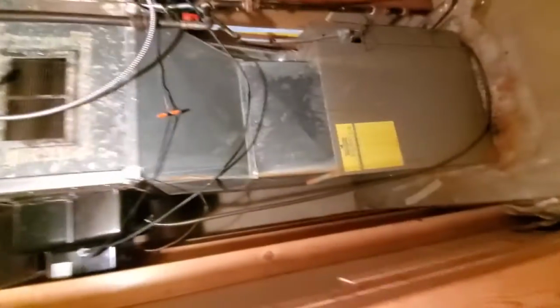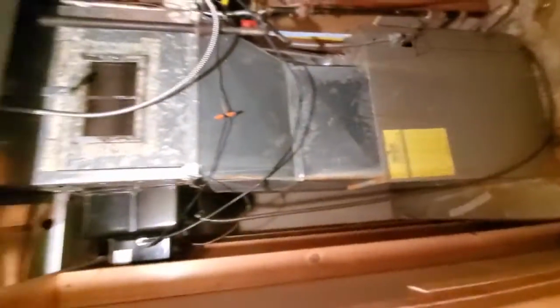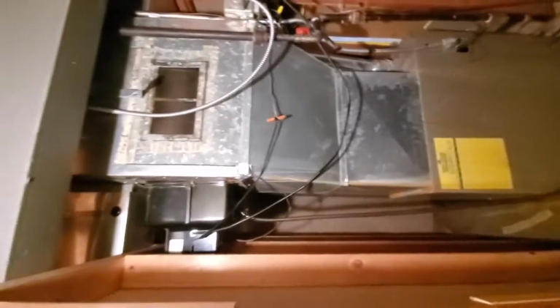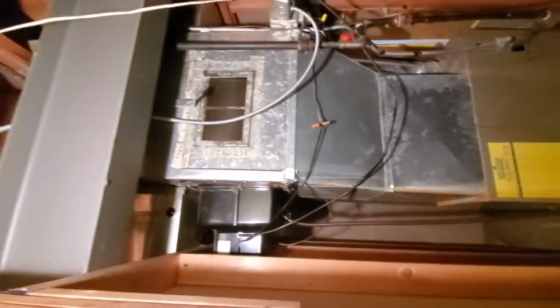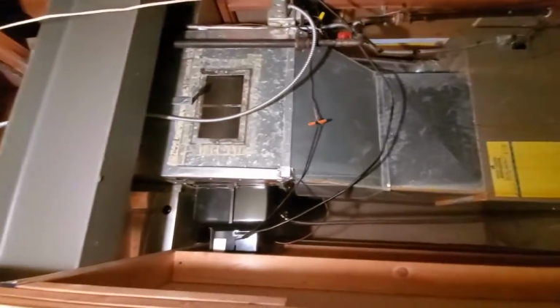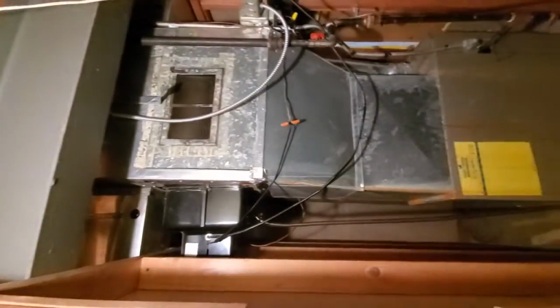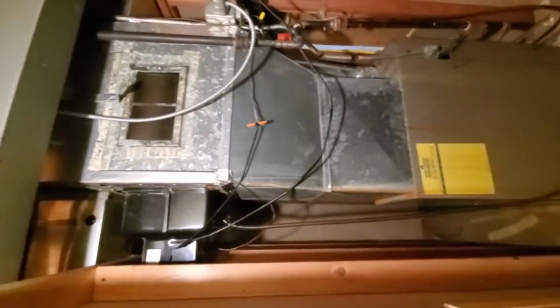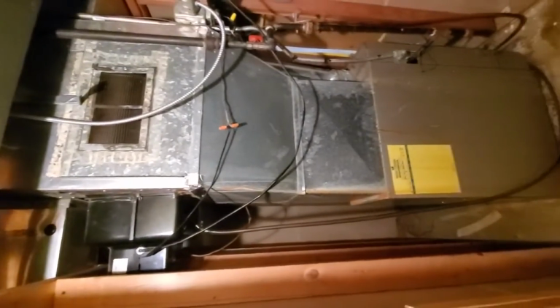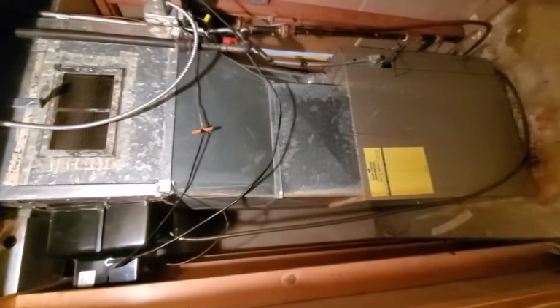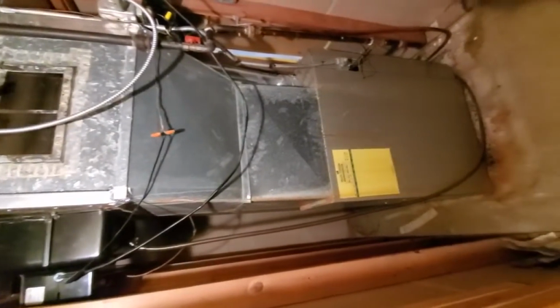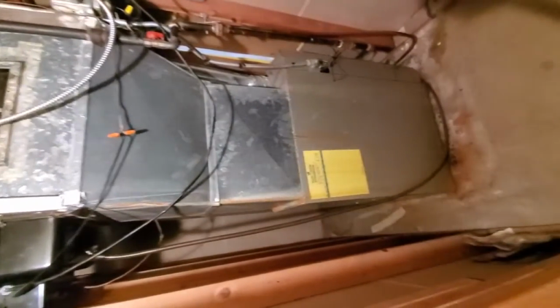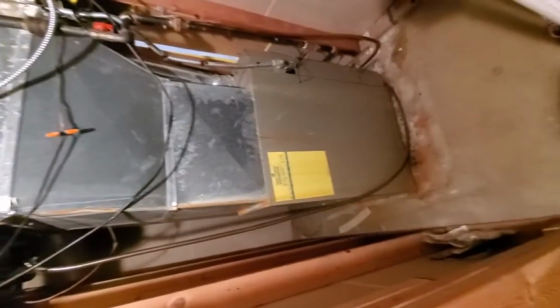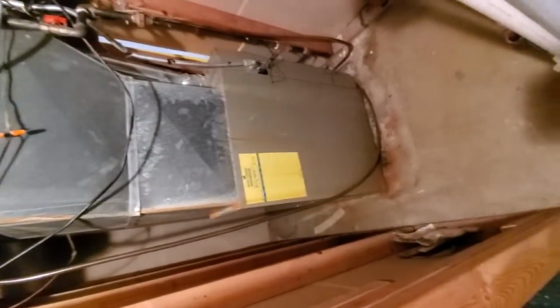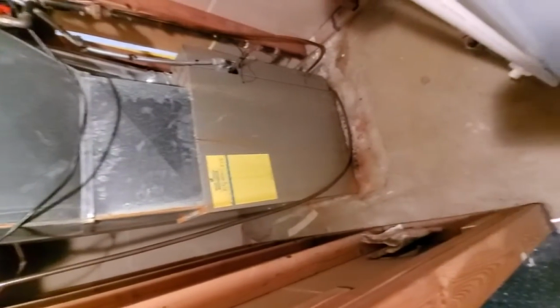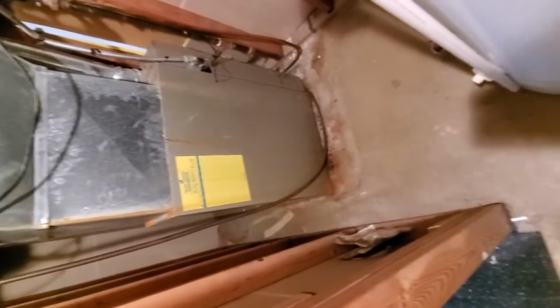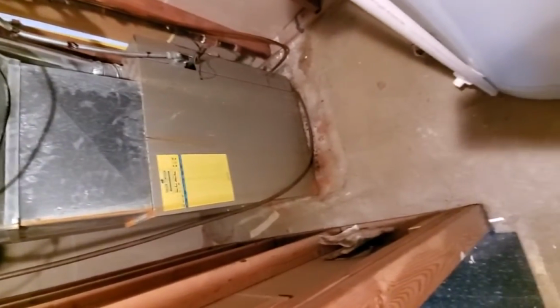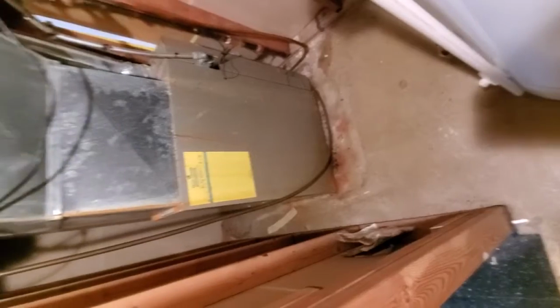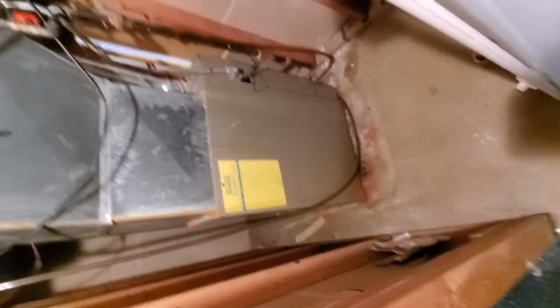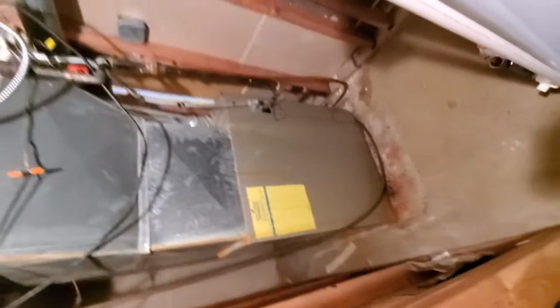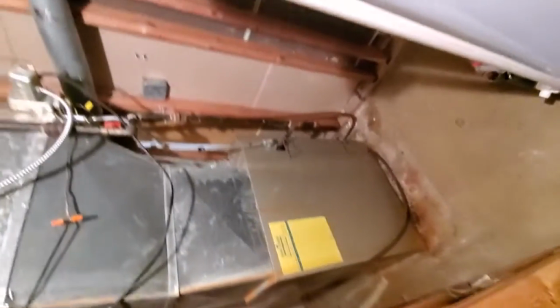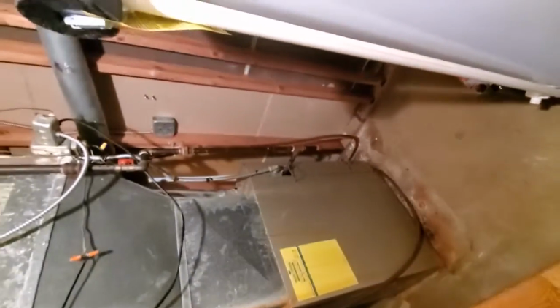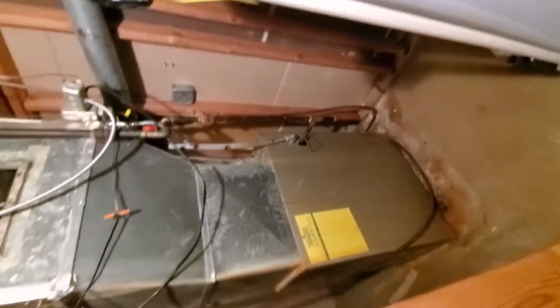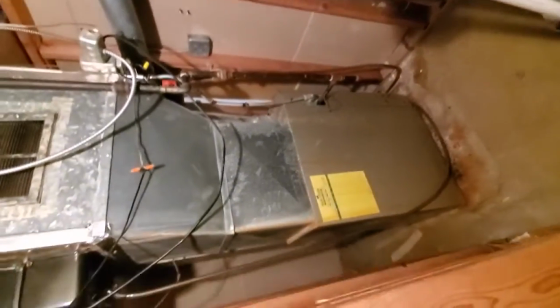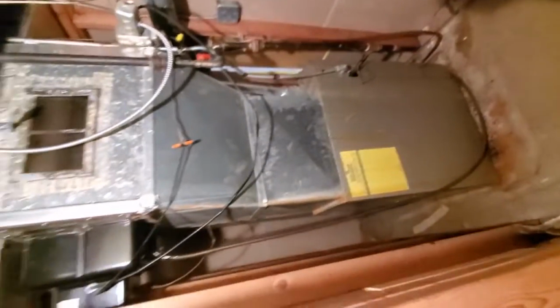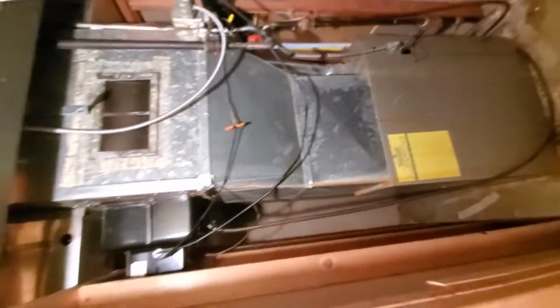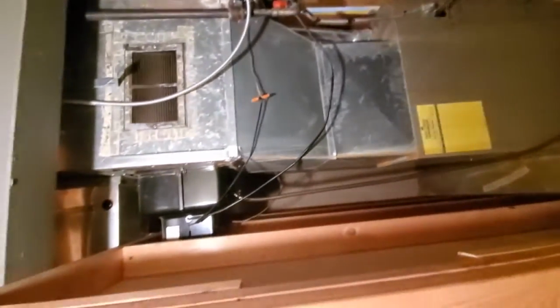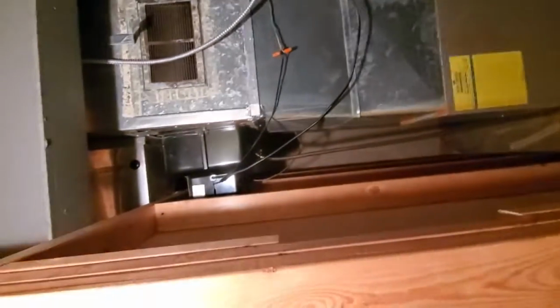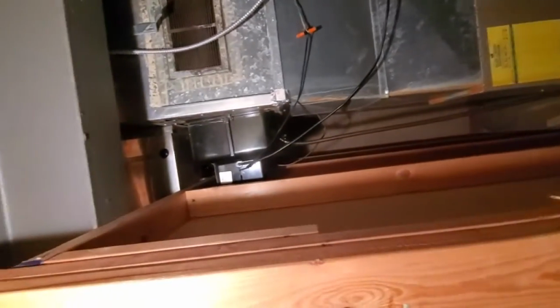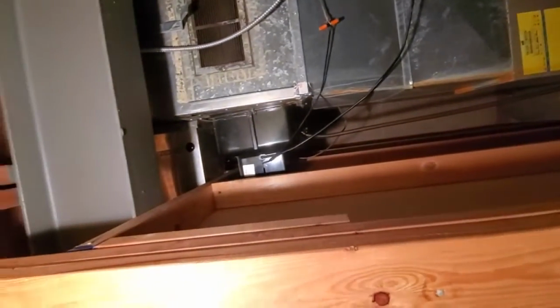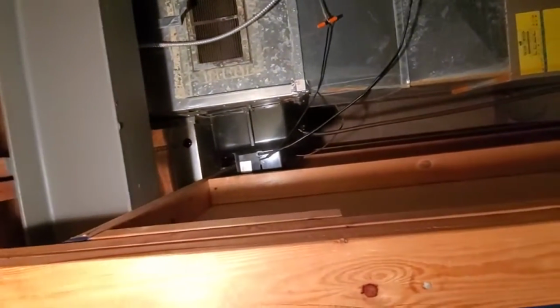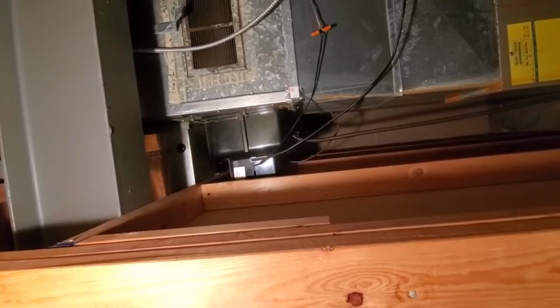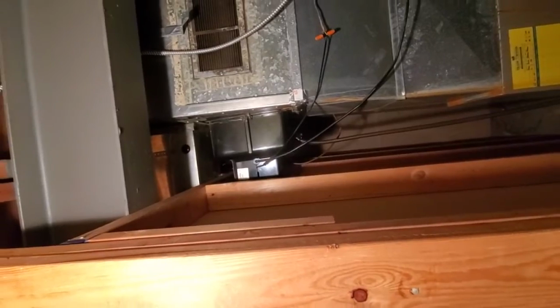This is what we got — an 80% efficient carrier furnace. Air conditioner outside is from '91. The humidifier is old.